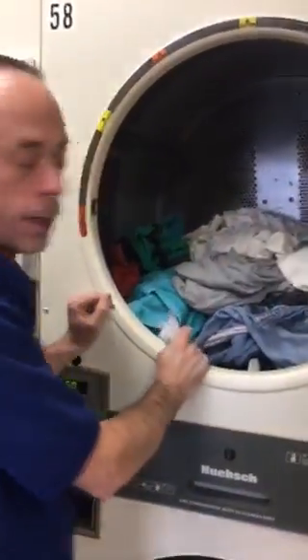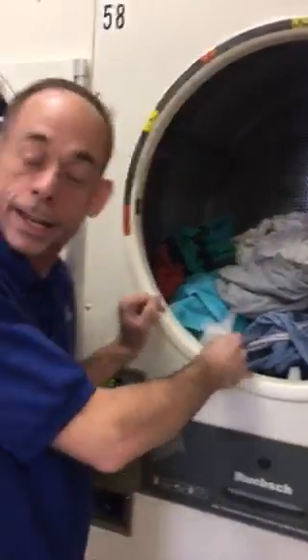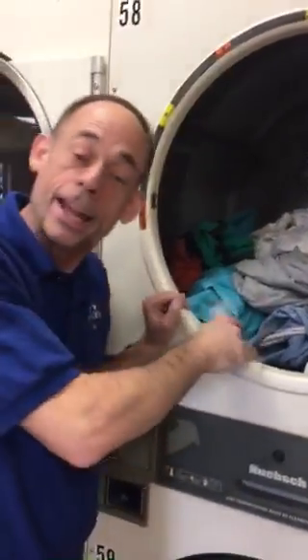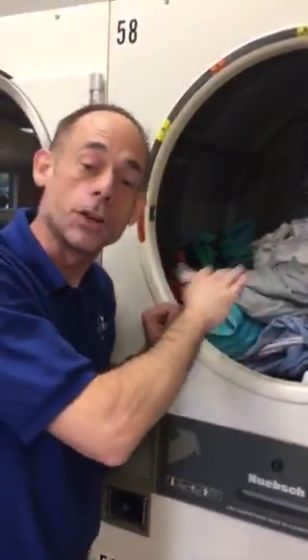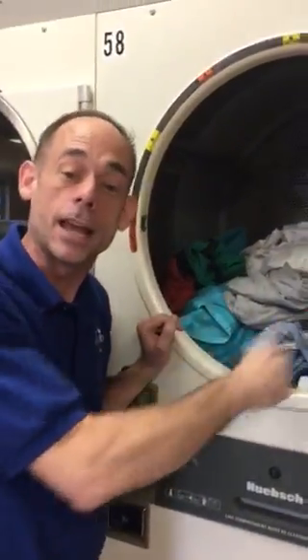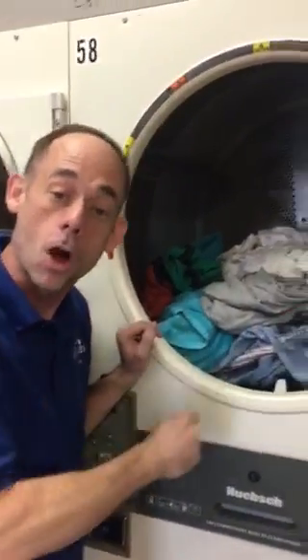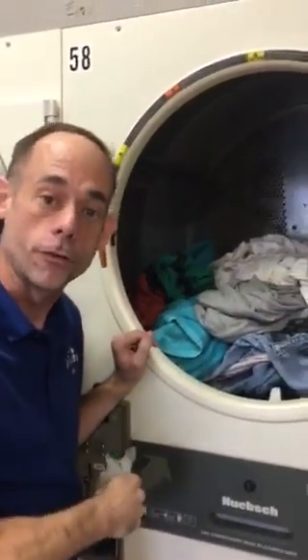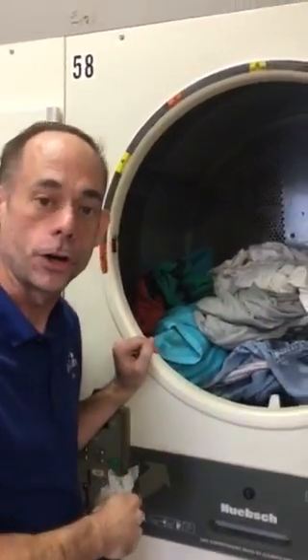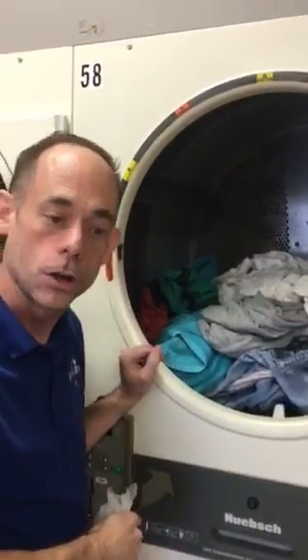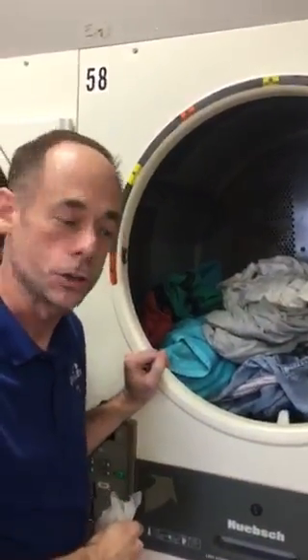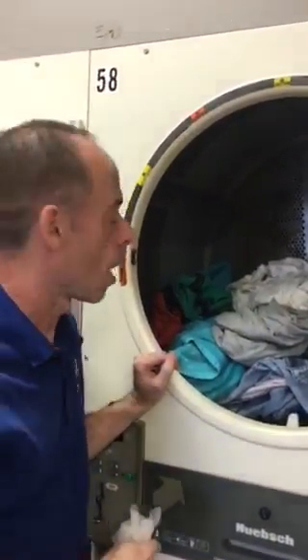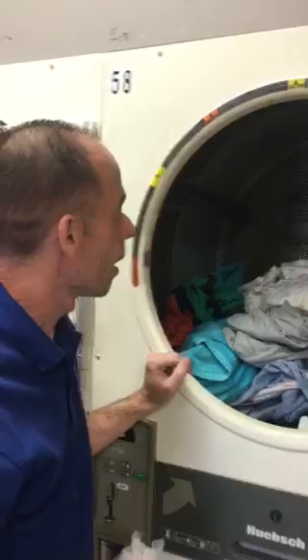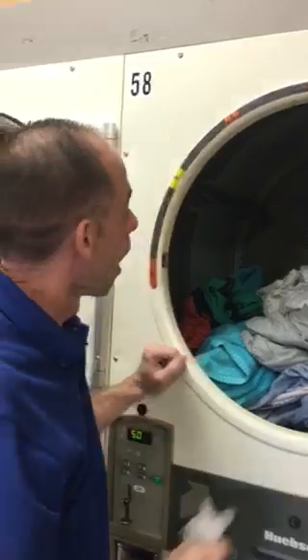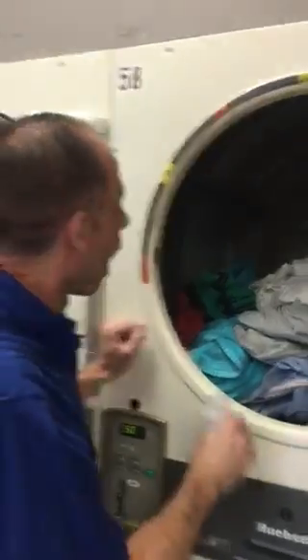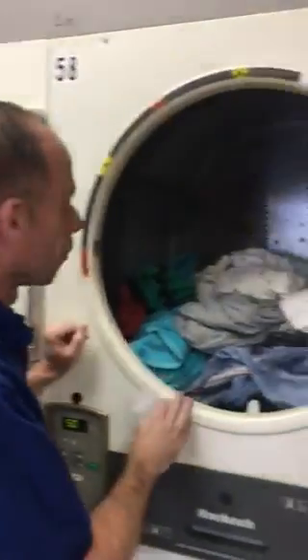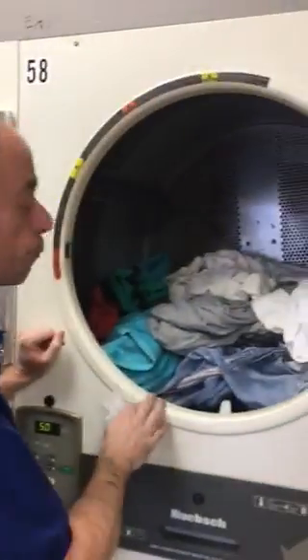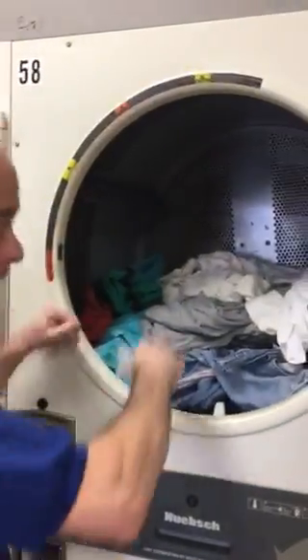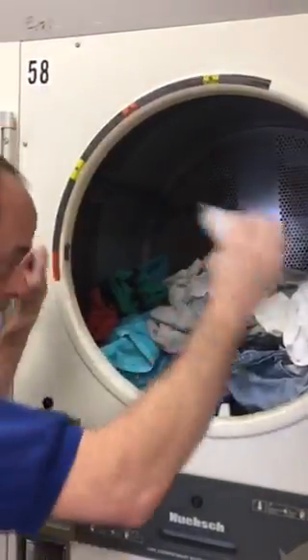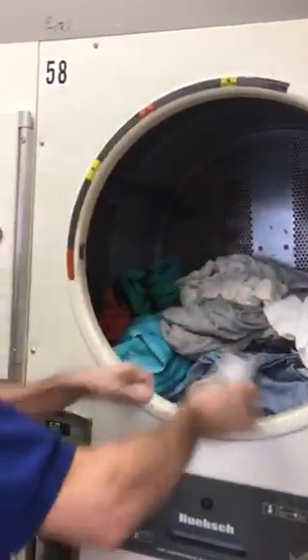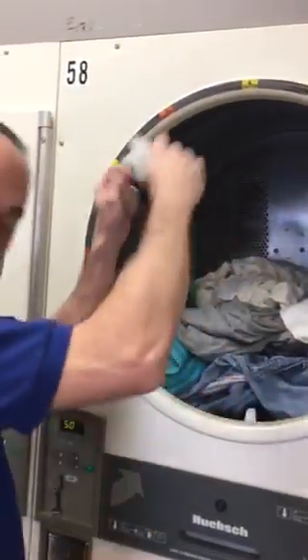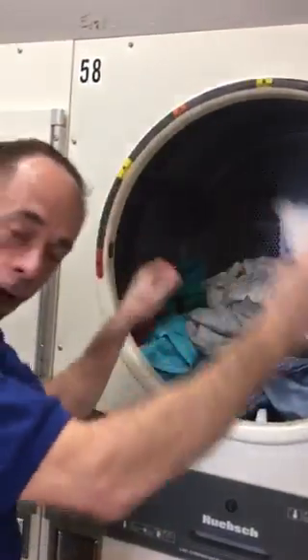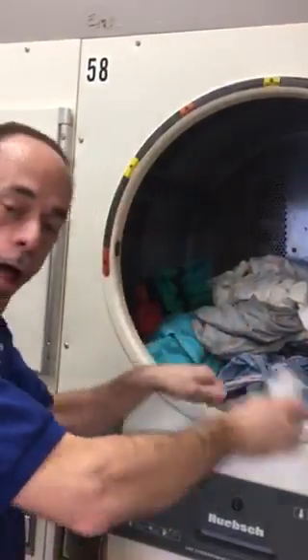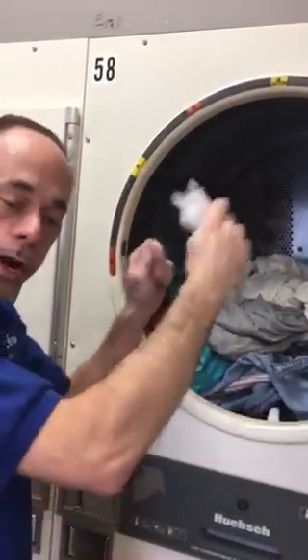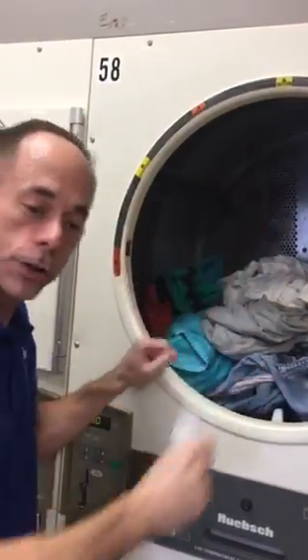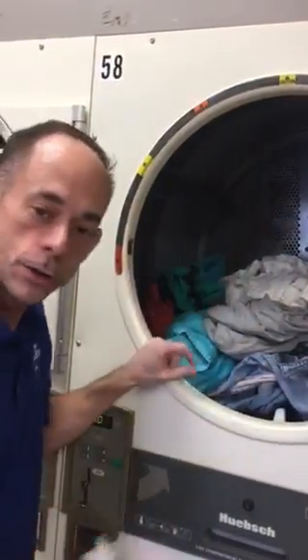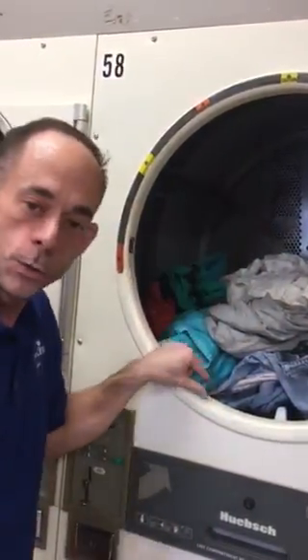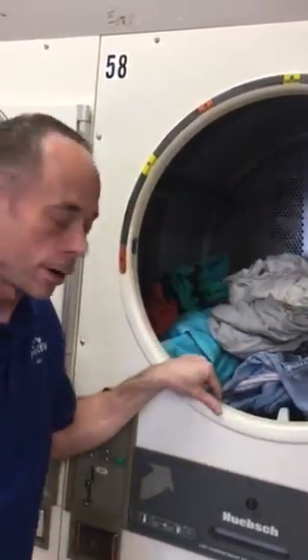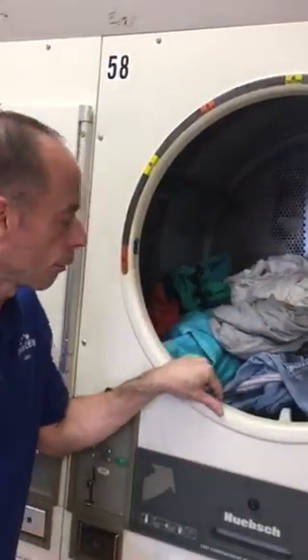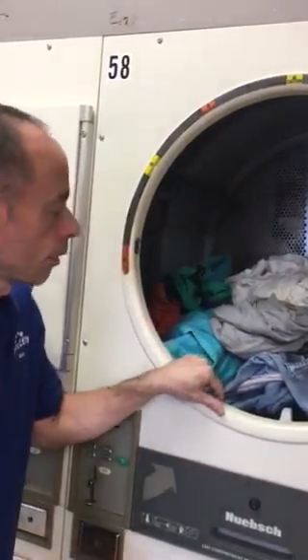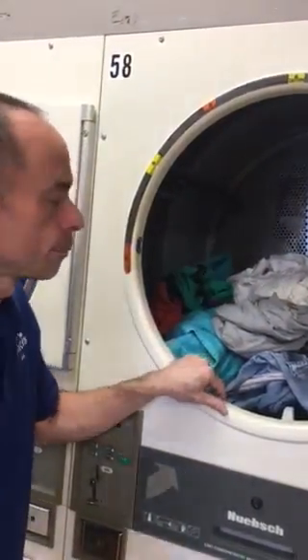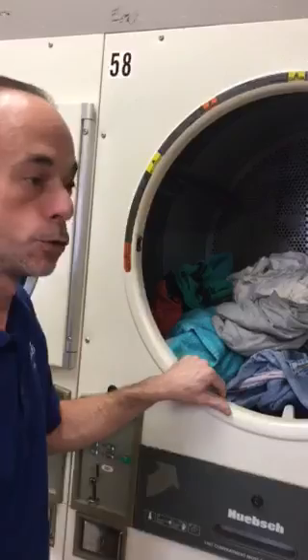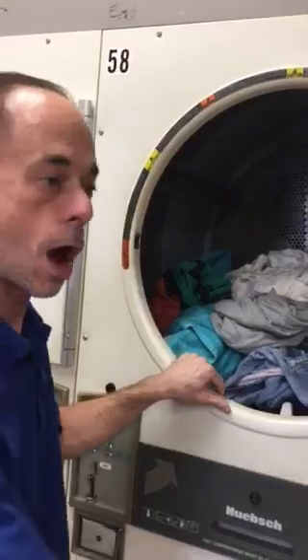then it's going to take longer for your clothes to dry, because air has to get all around your clothes in order for them to dry.